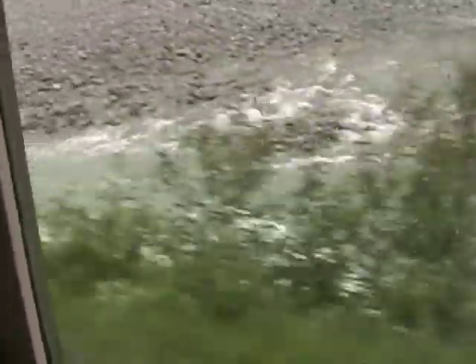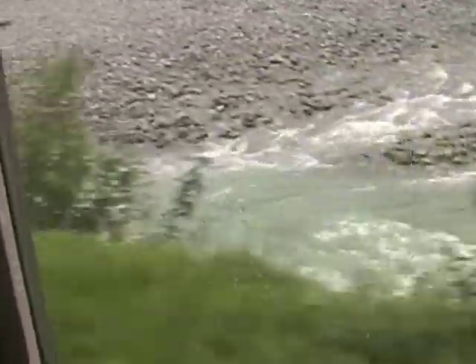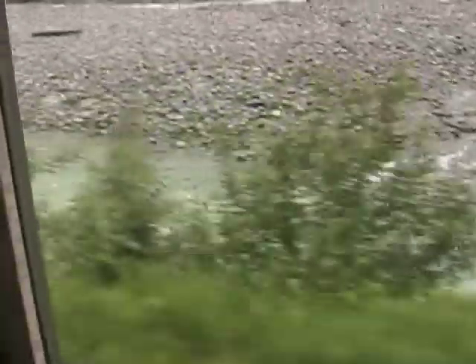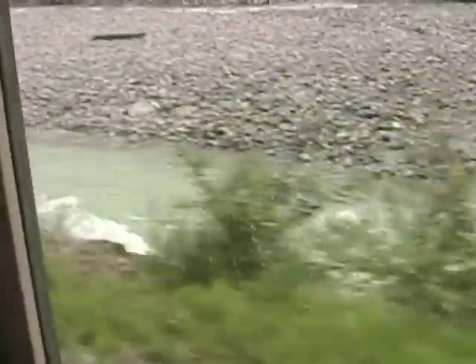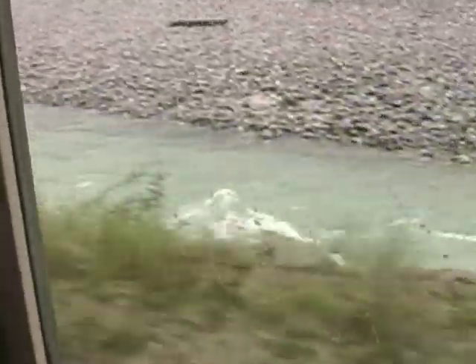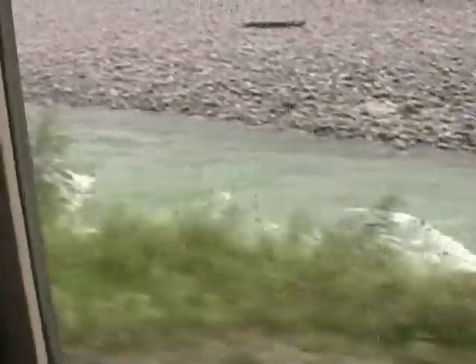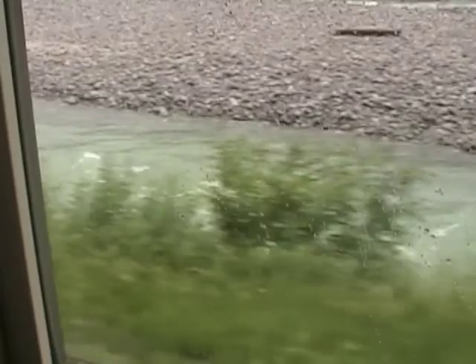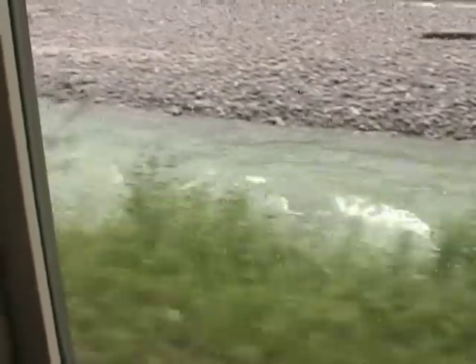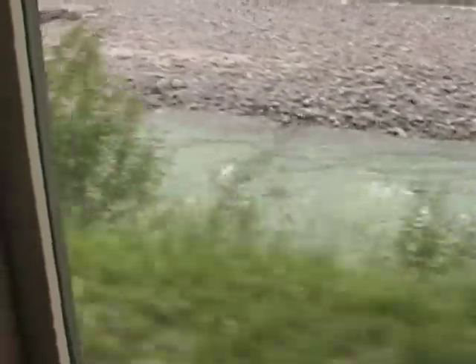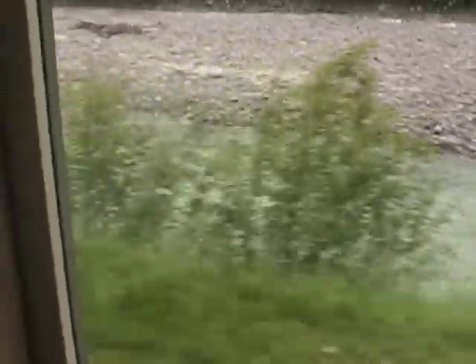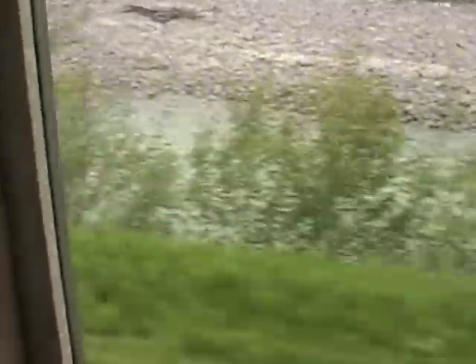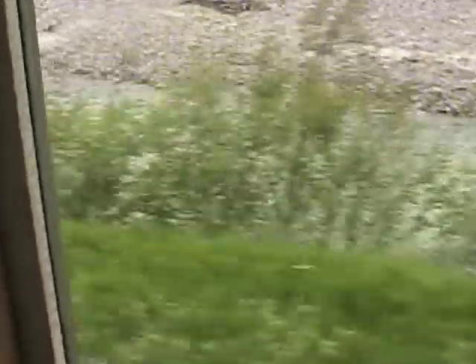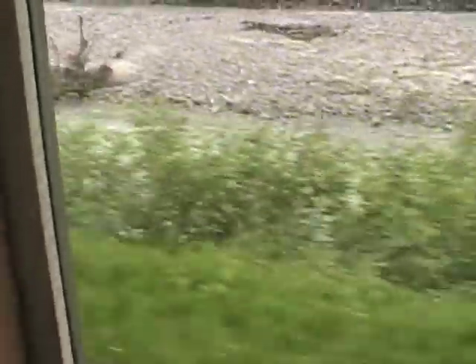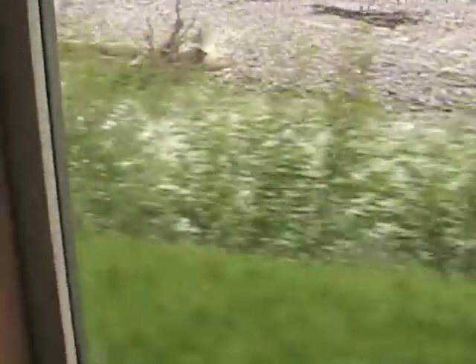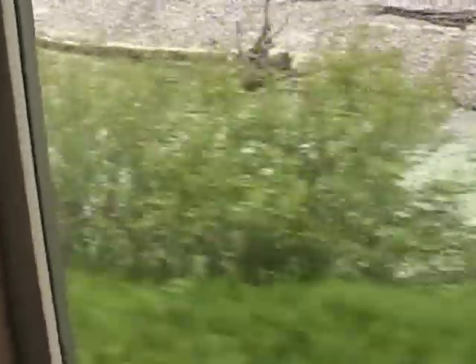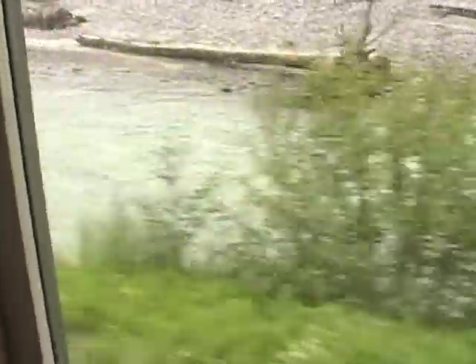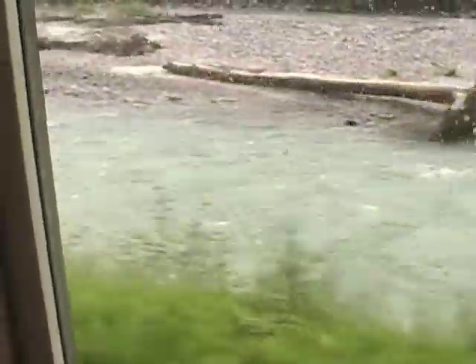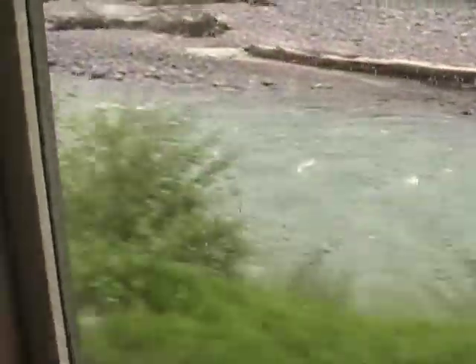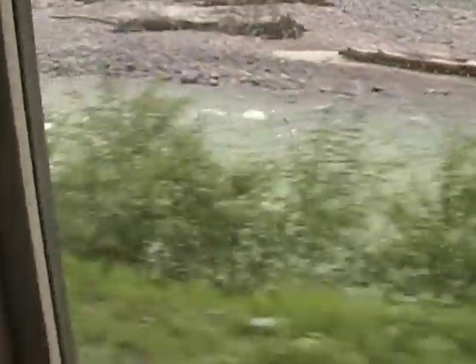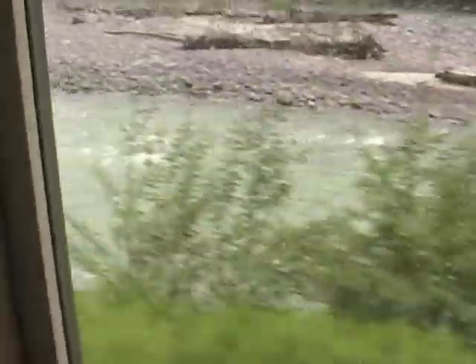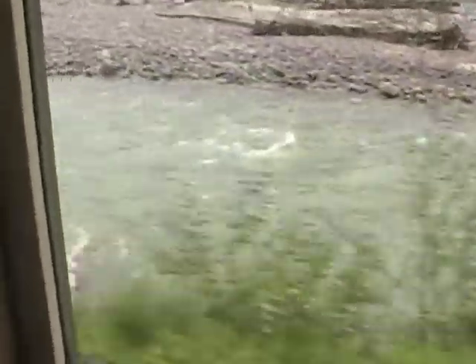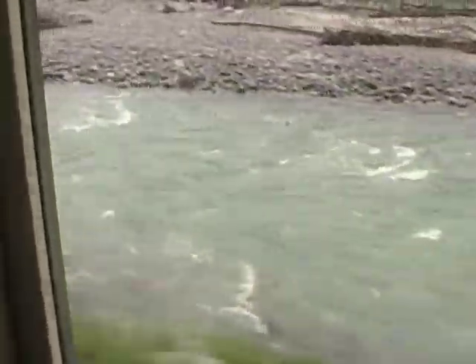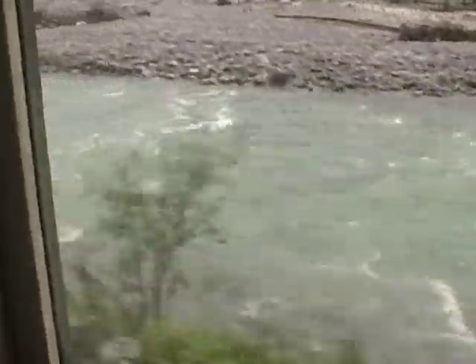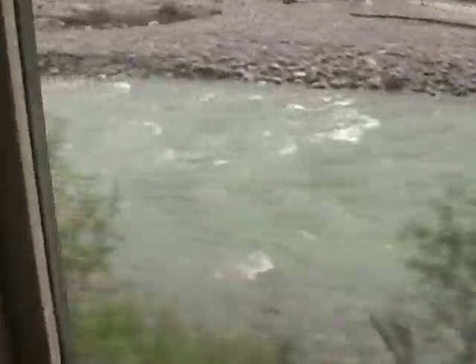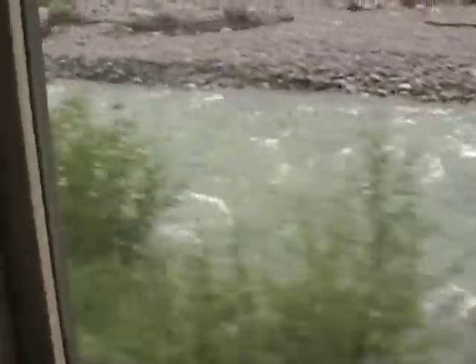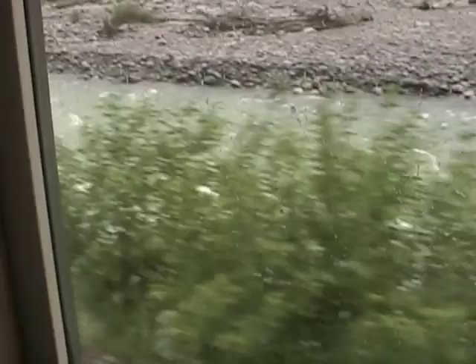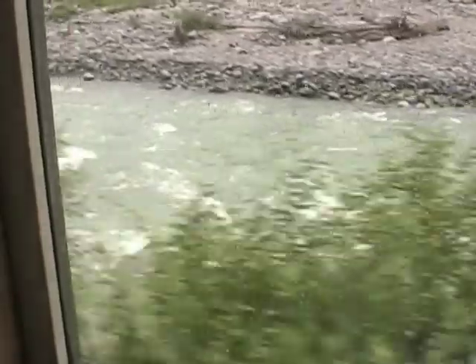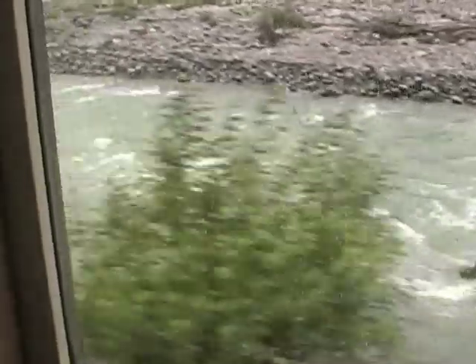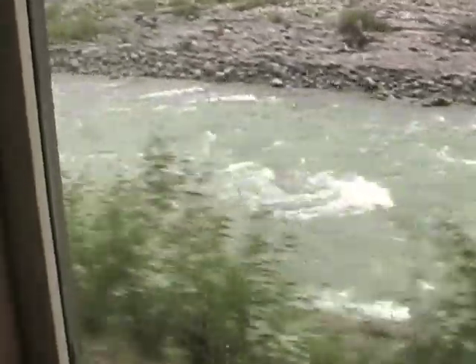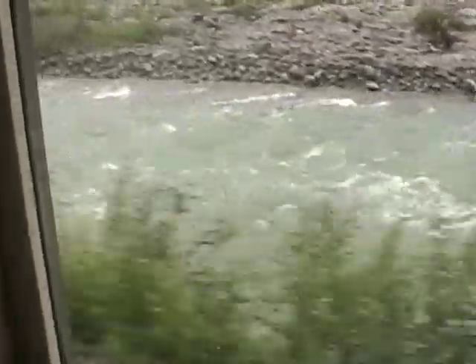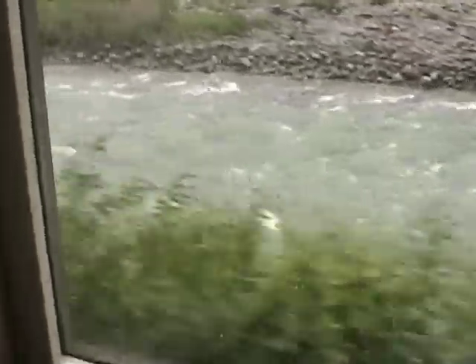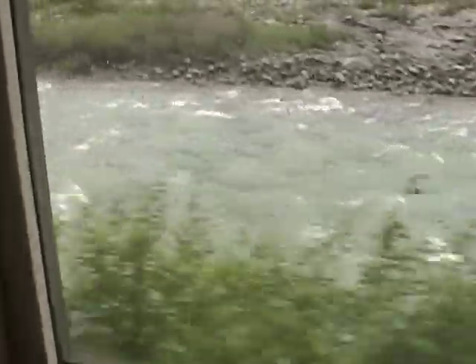We're no longer following the Yukon River — this is the Skagway River. It flows to Skagway, Alaska, and so does the railroad.